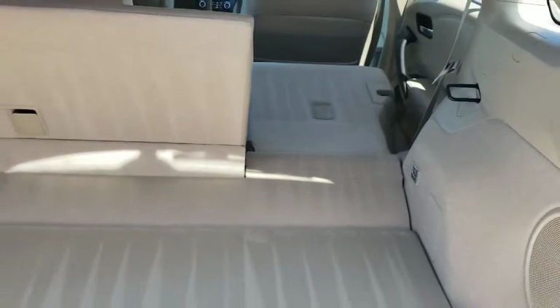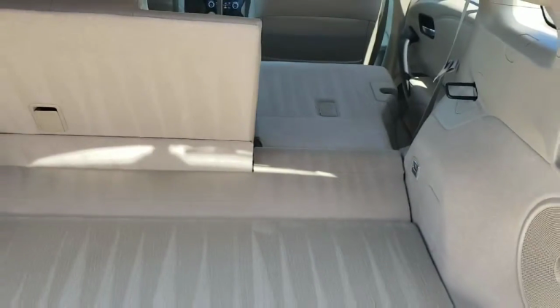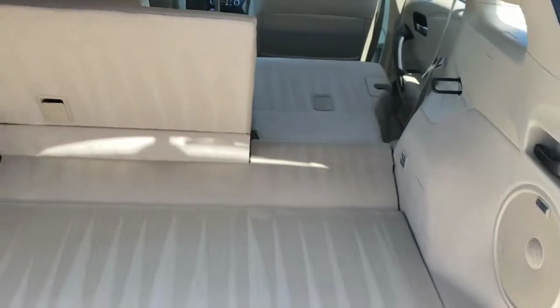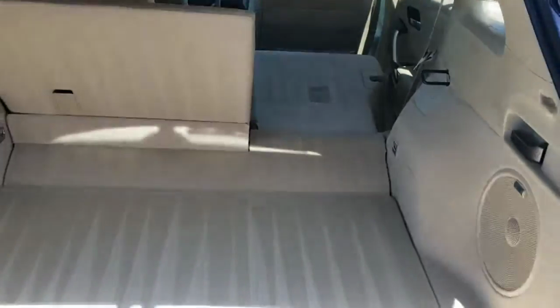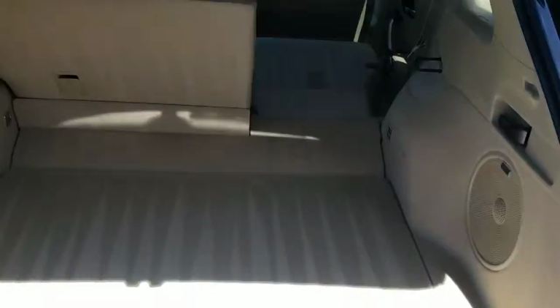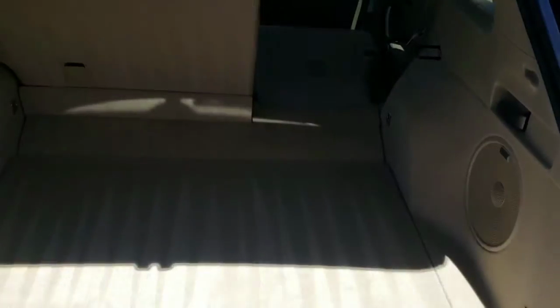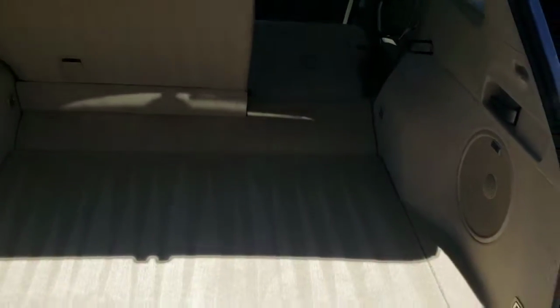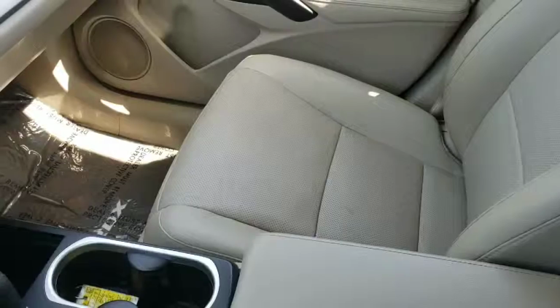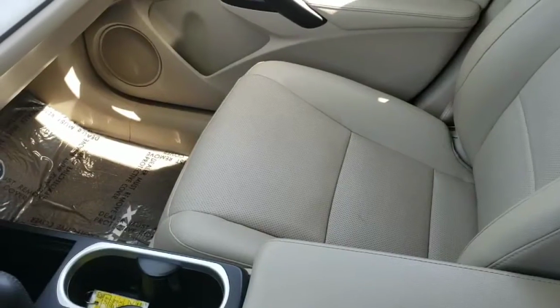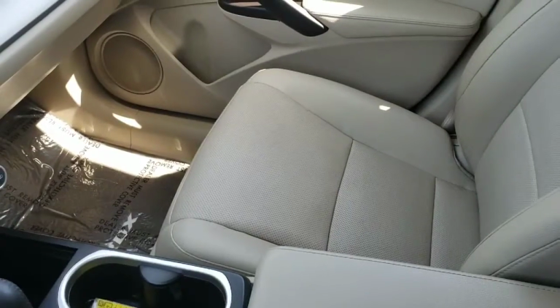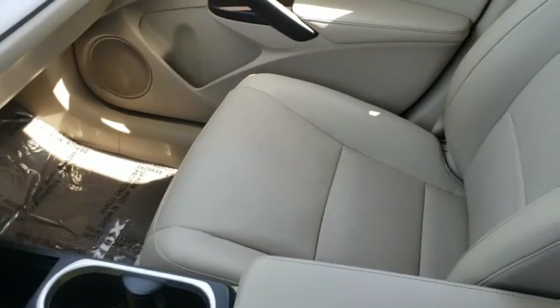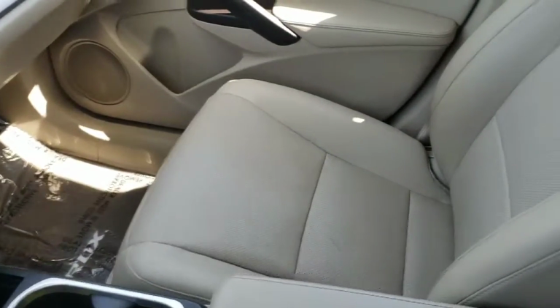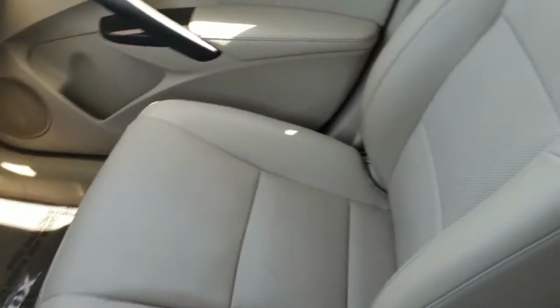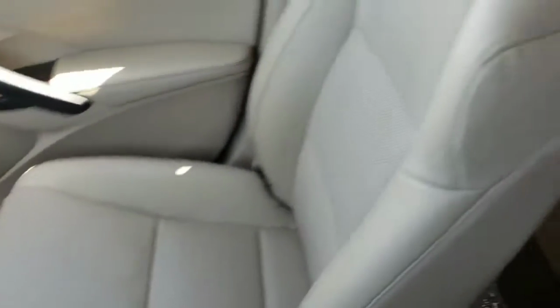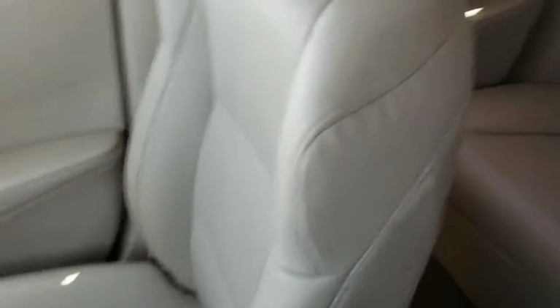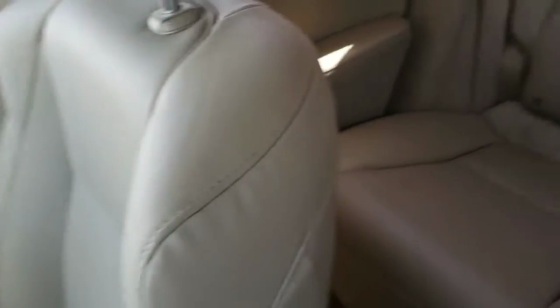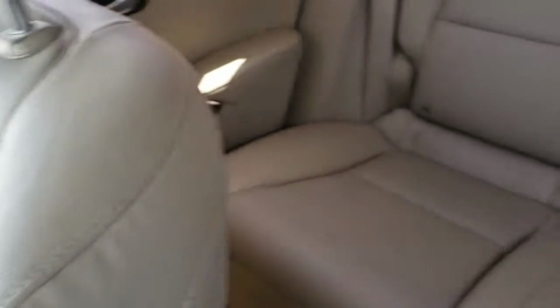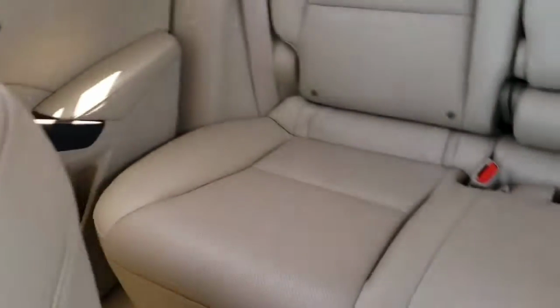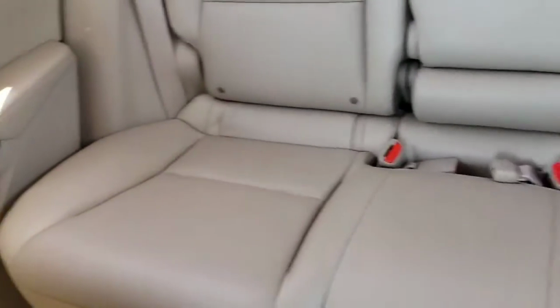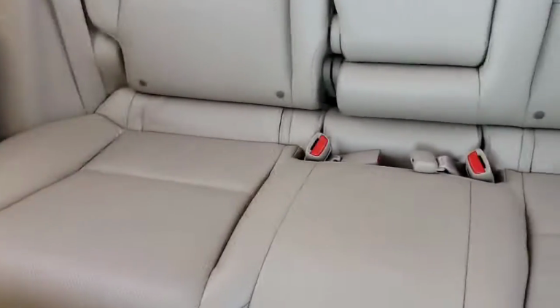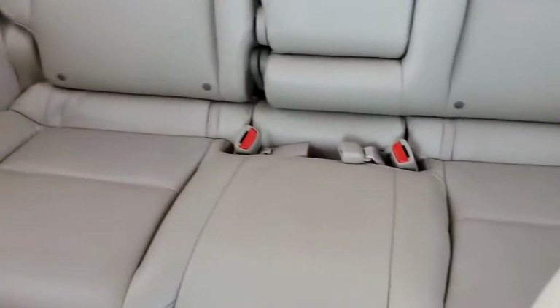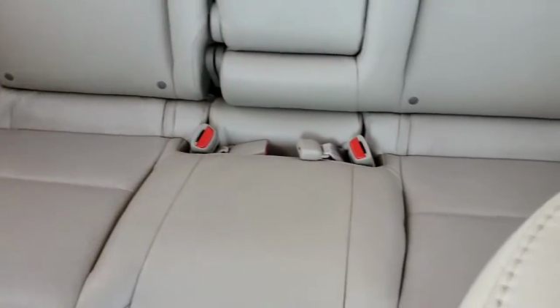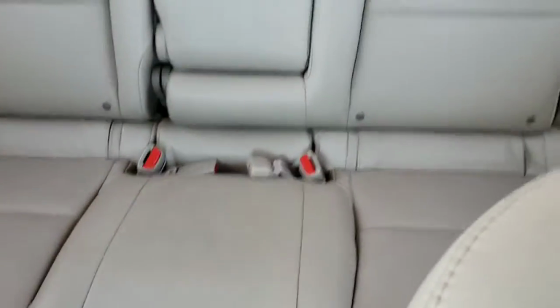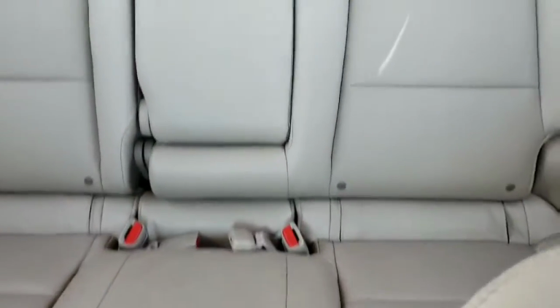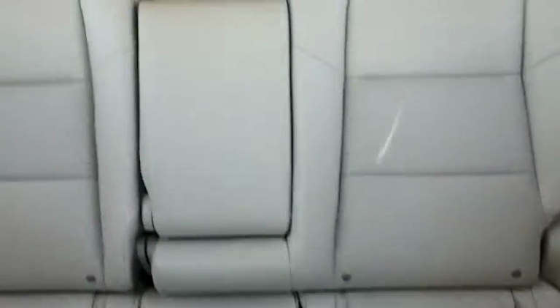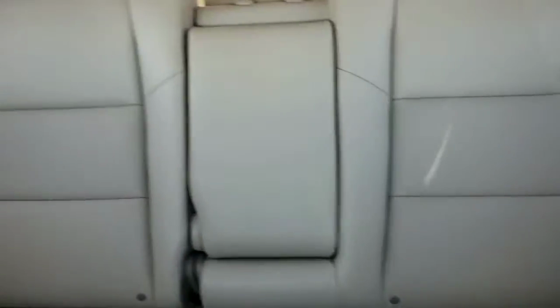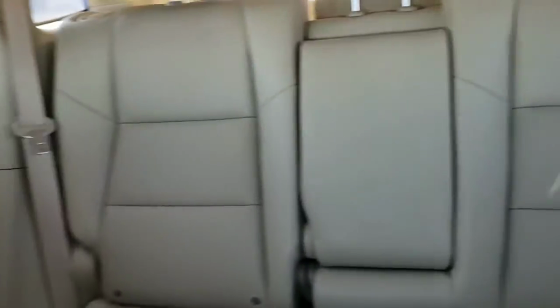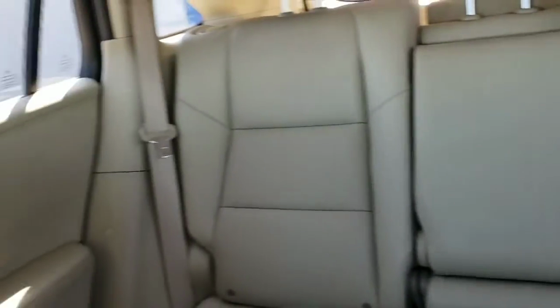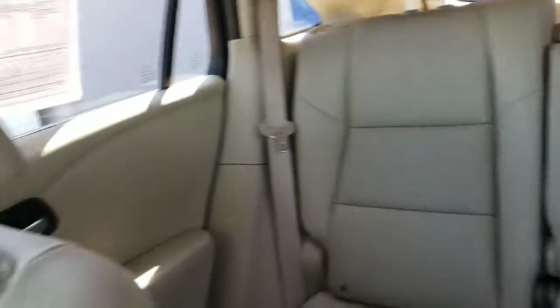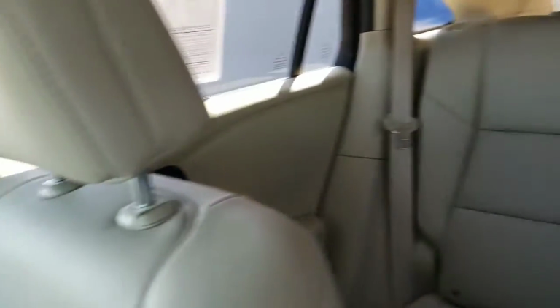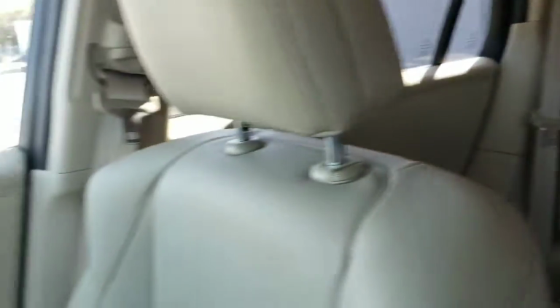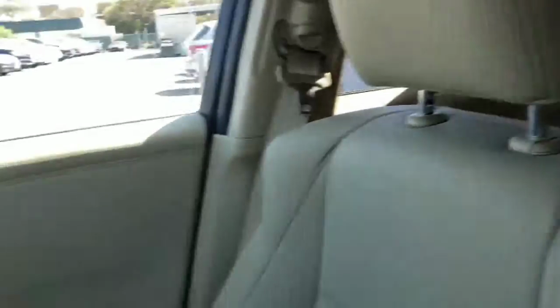Inside the vehicle you'll notice it is equipped with a parchment leather interior. The interior and exterior are really well maintained, and there's a lot of room inside the vehicle as well.